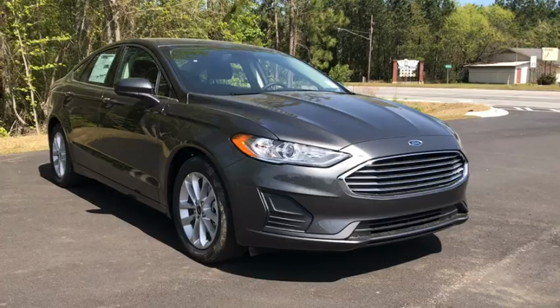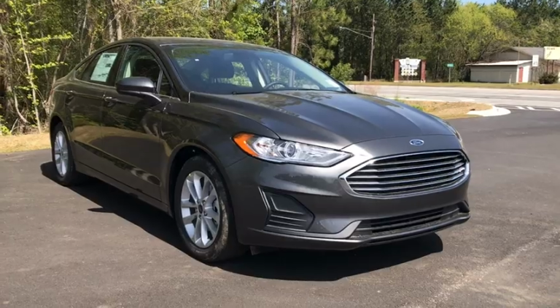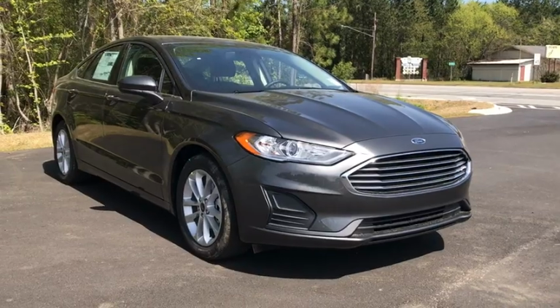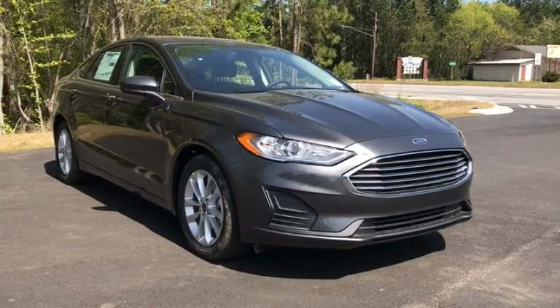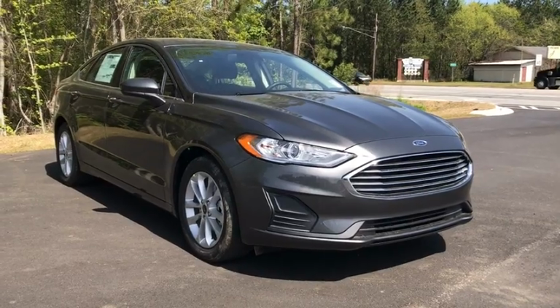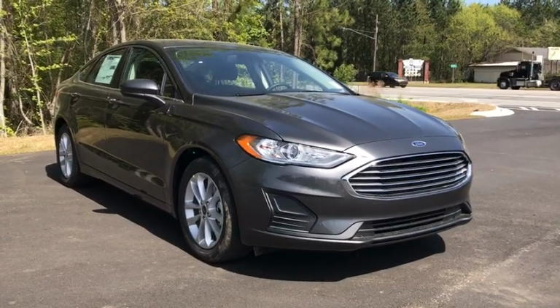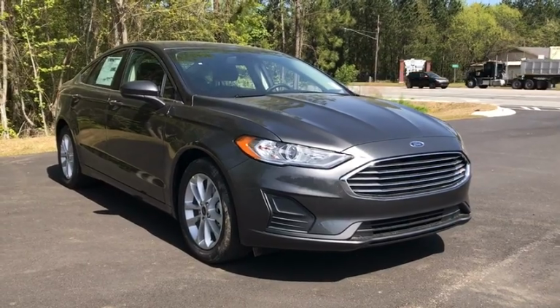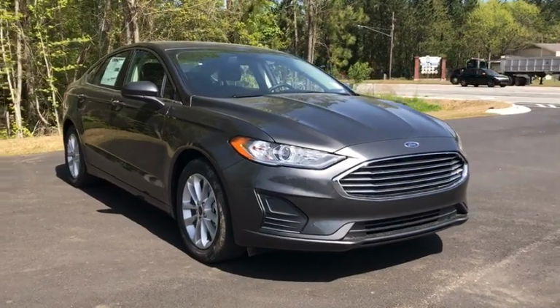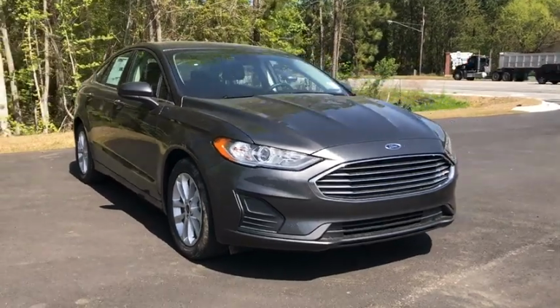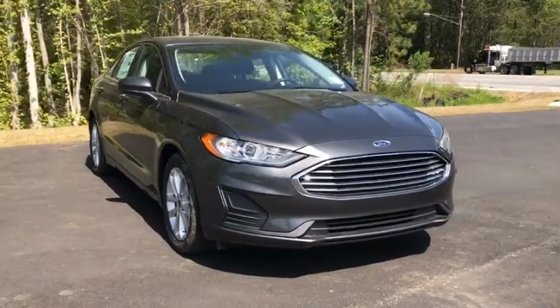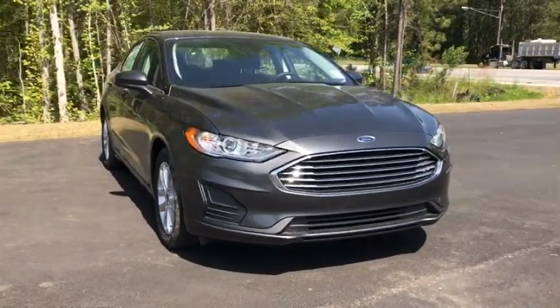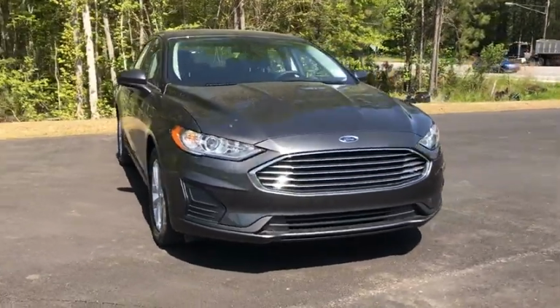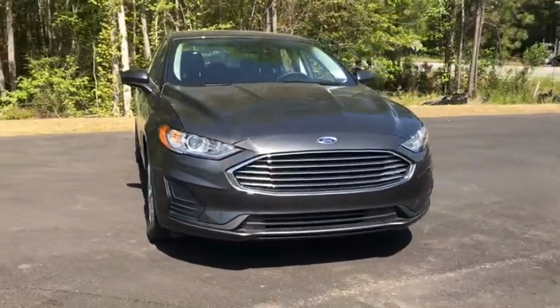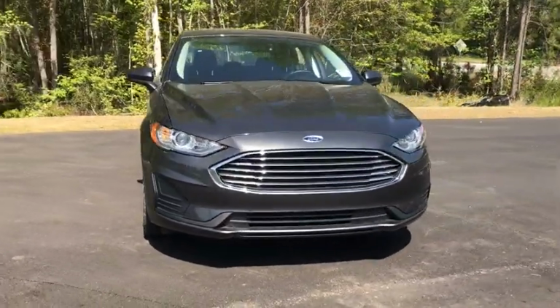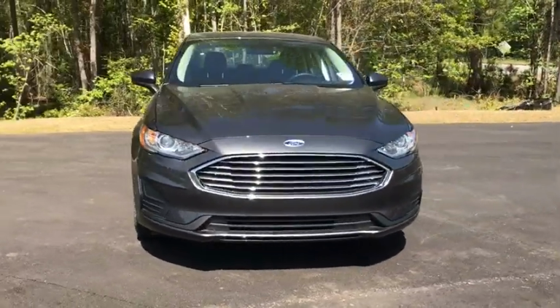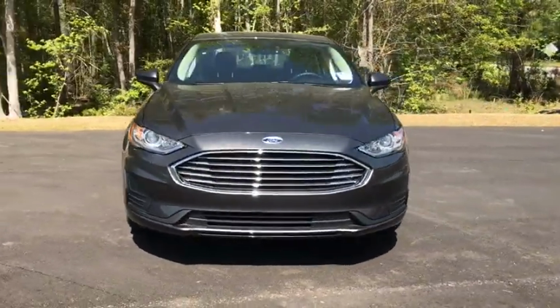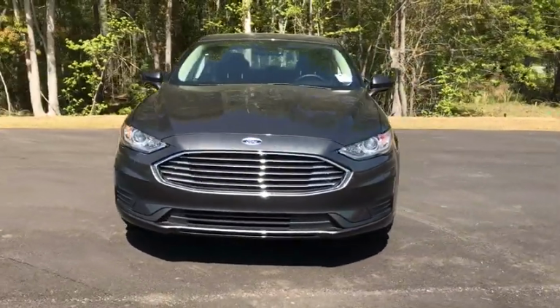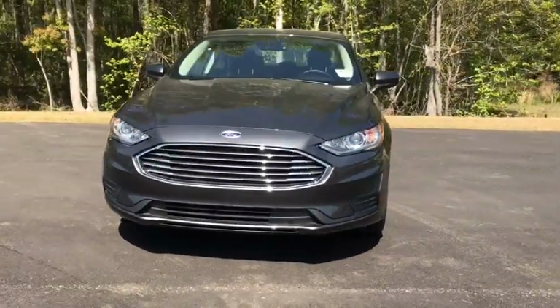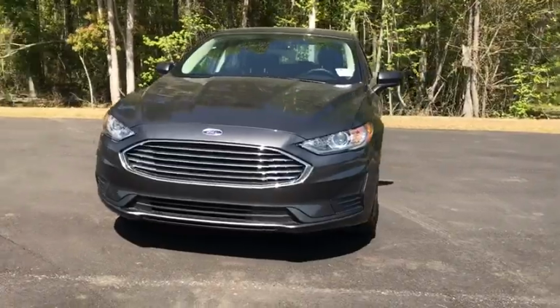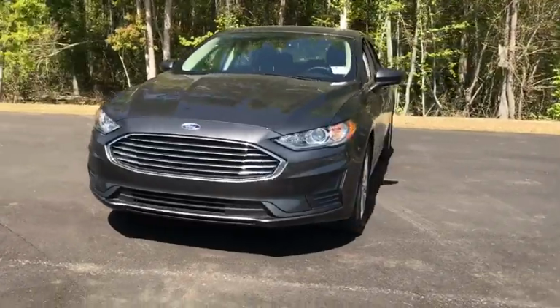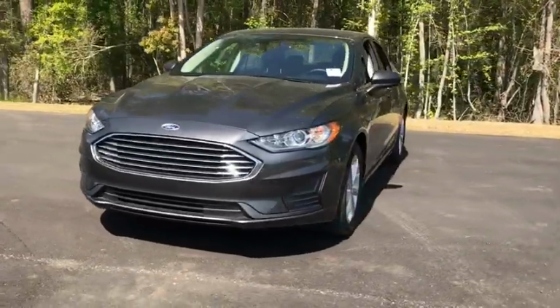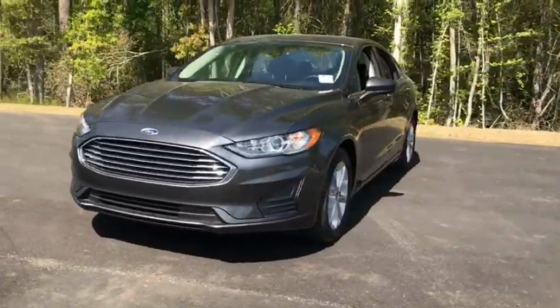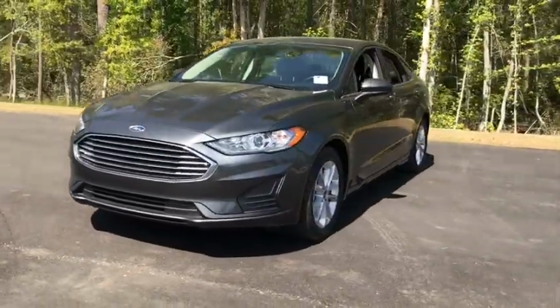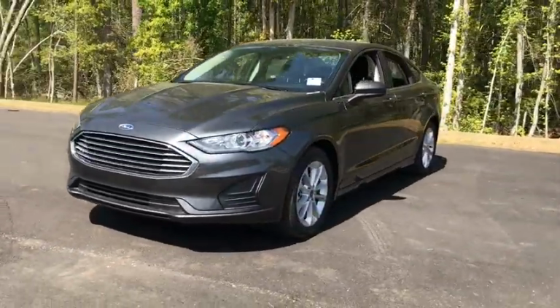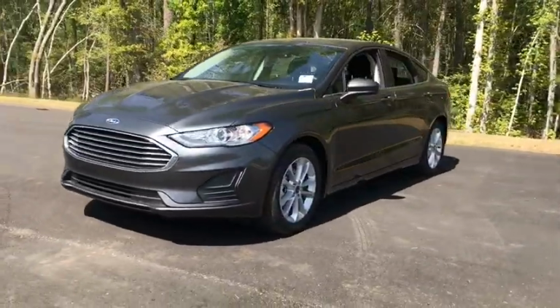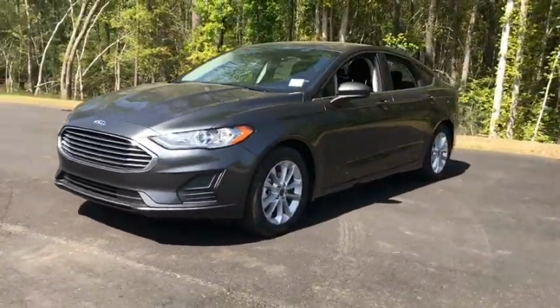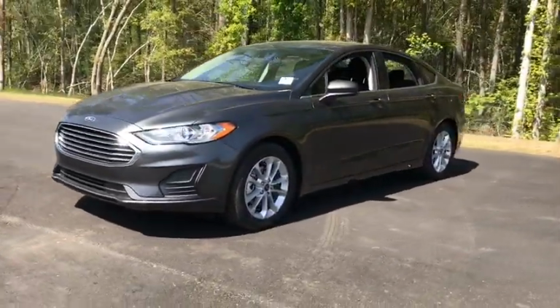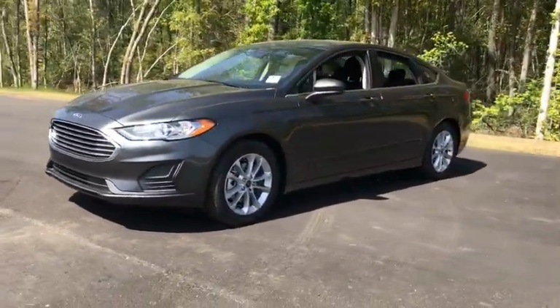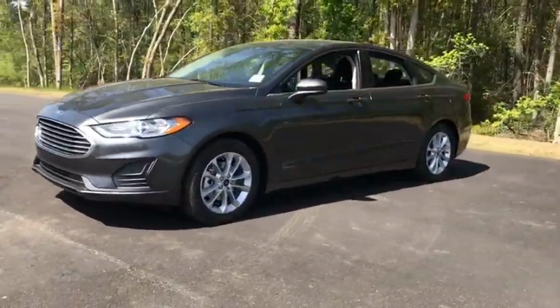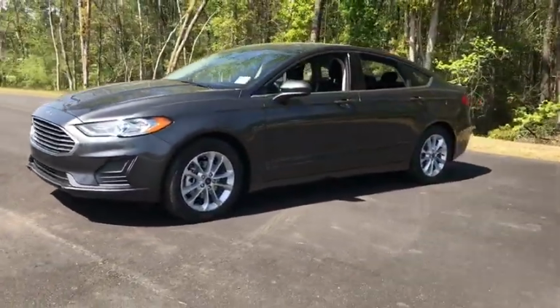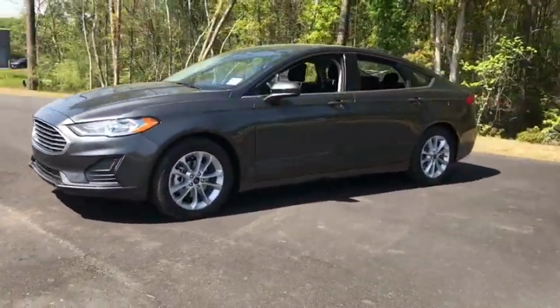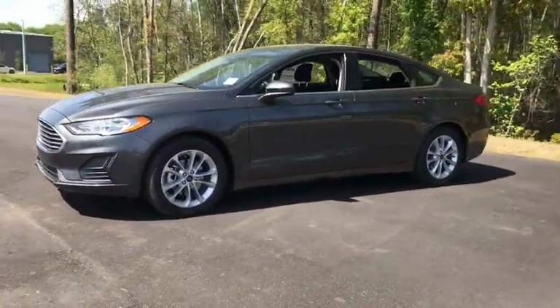2019 Ford Fusion. You can have both impressive power and great economy in a Fusion. This vehicle has less than 100 miles.